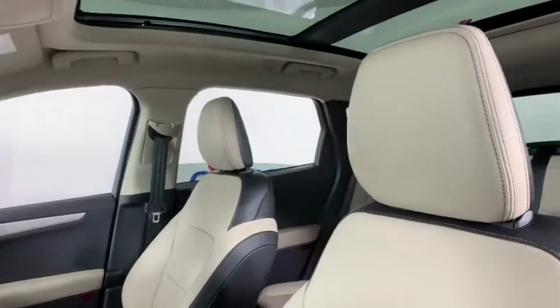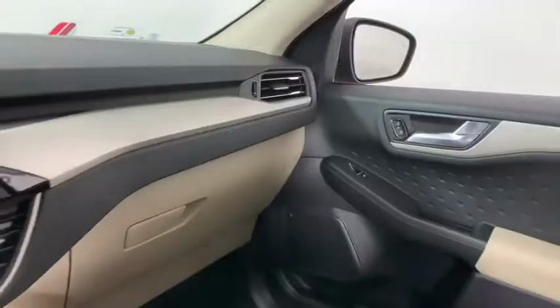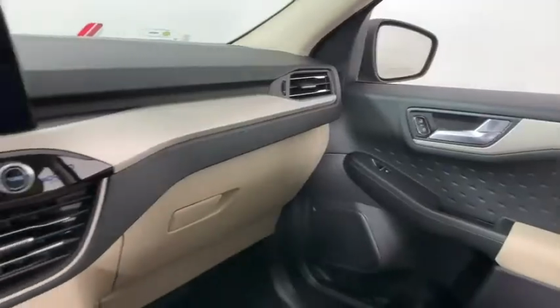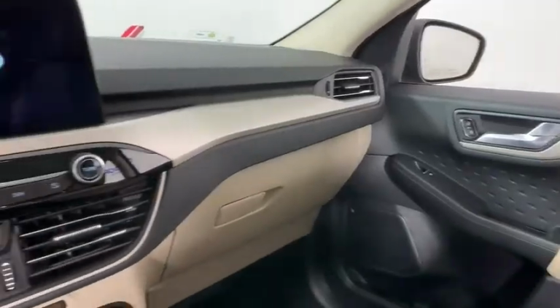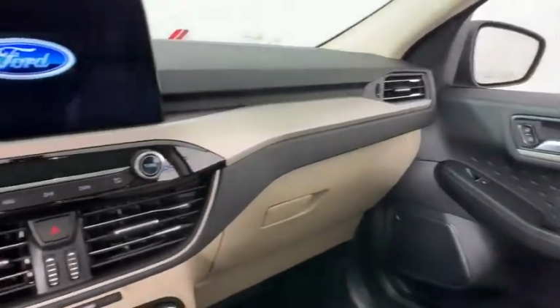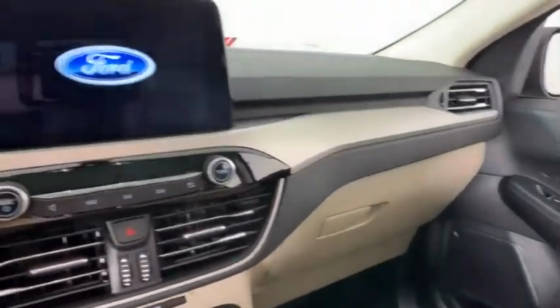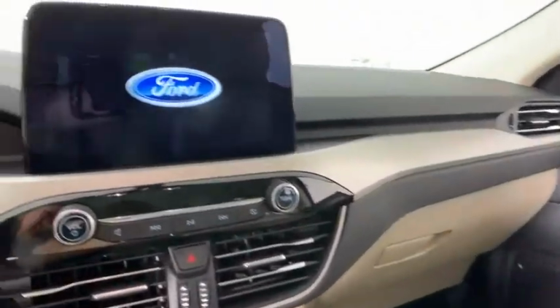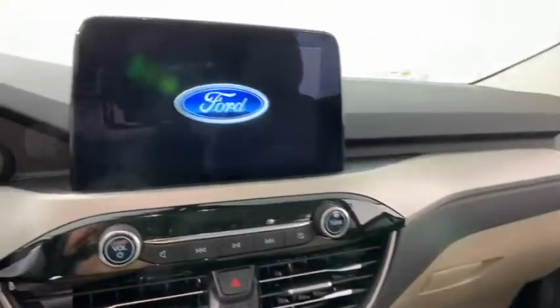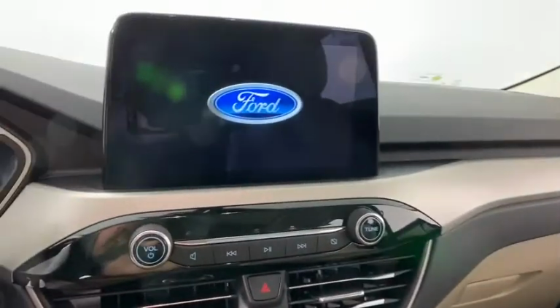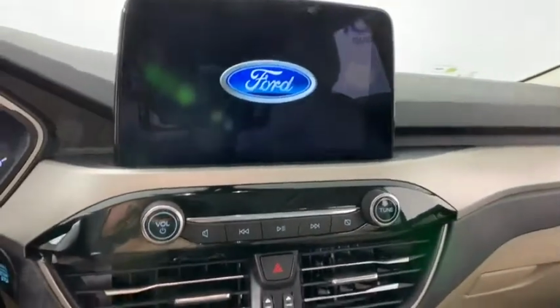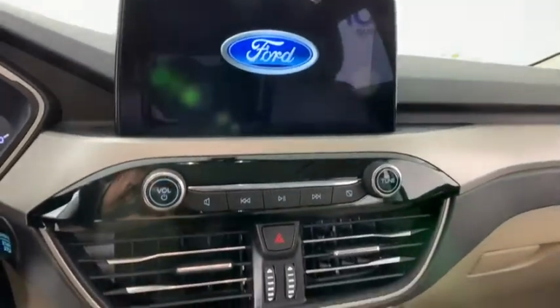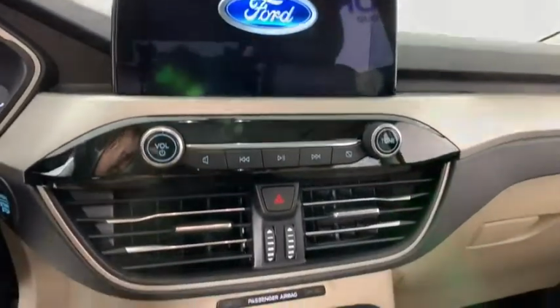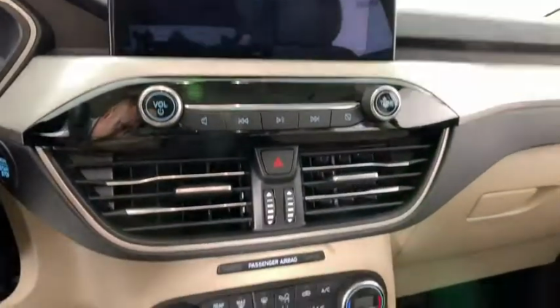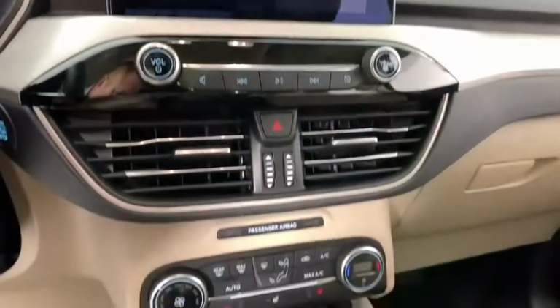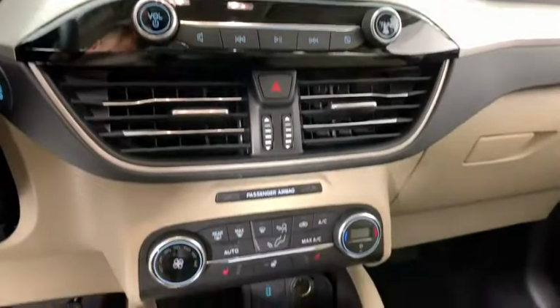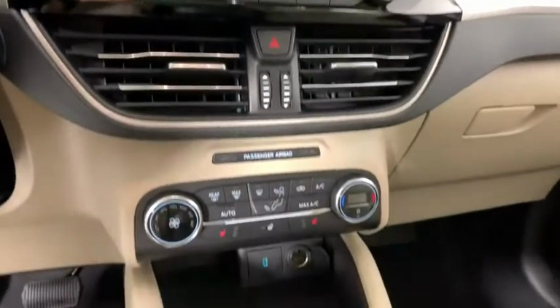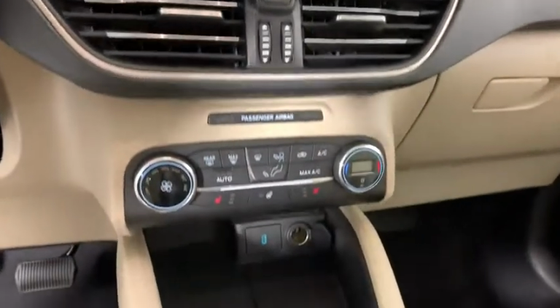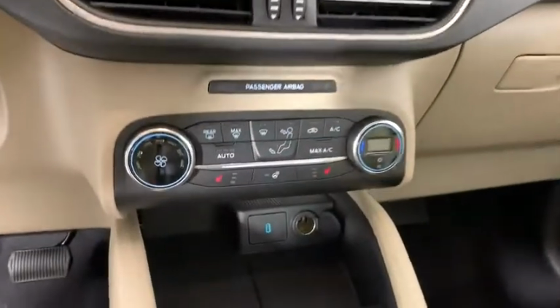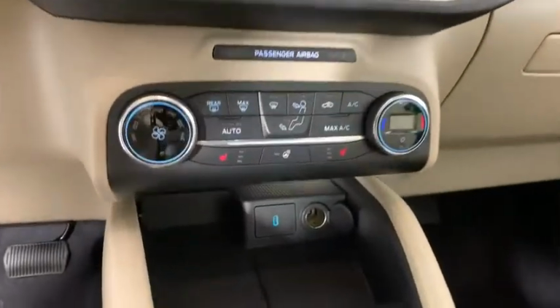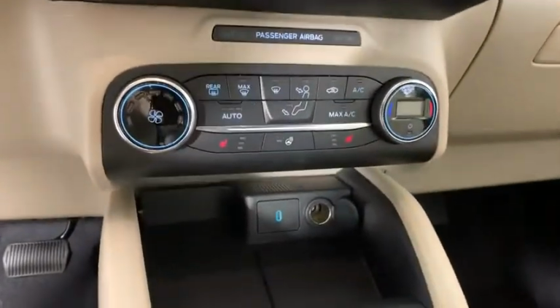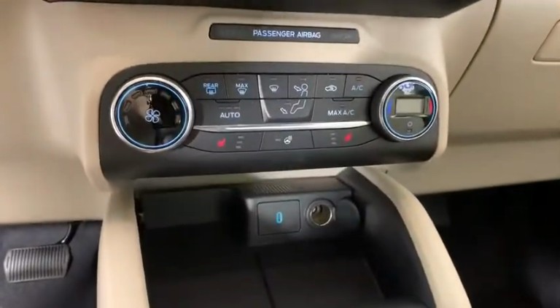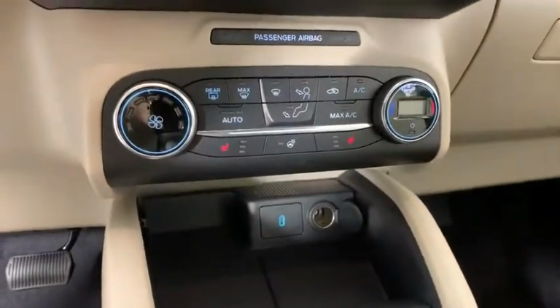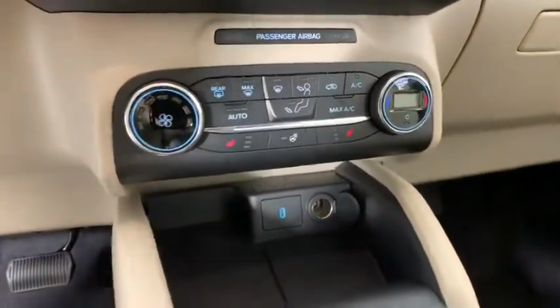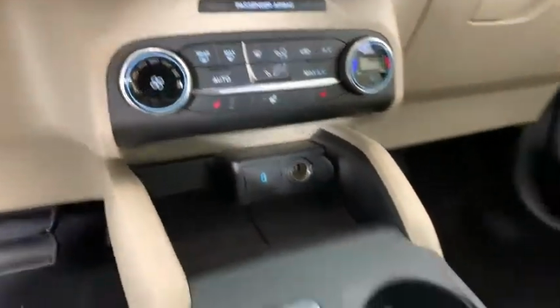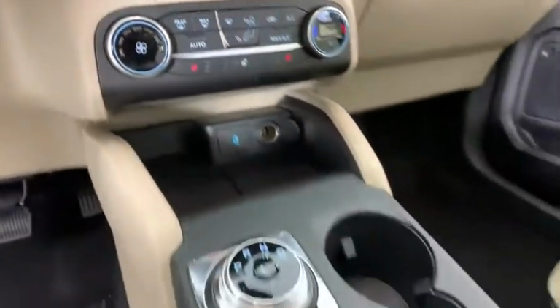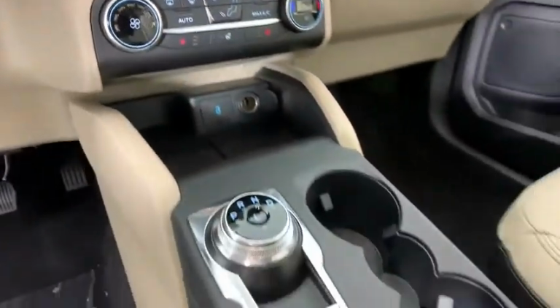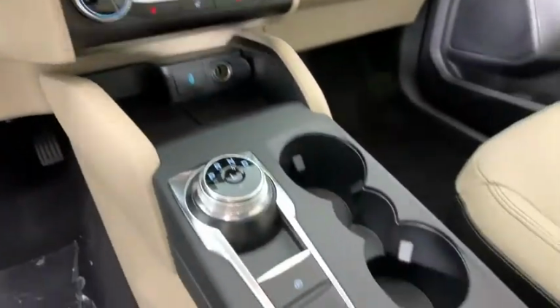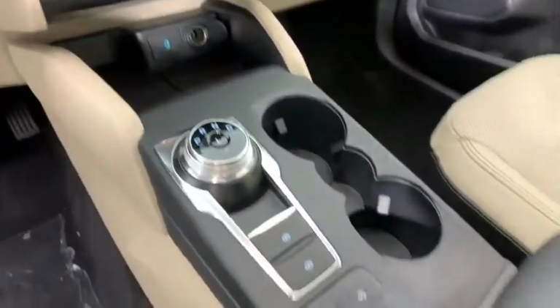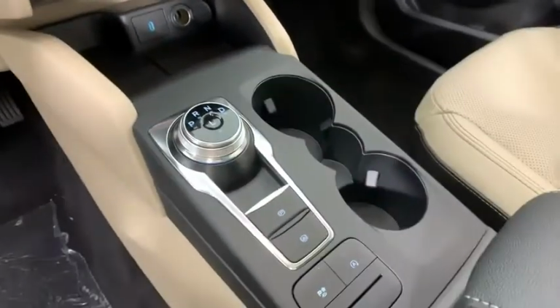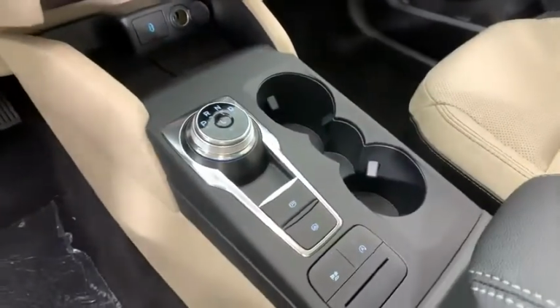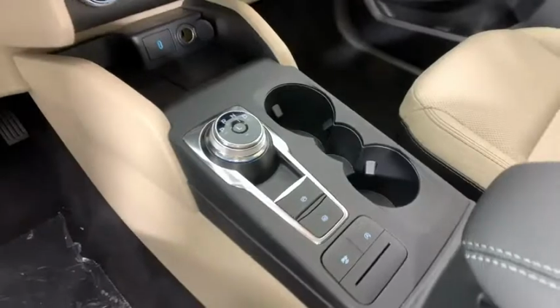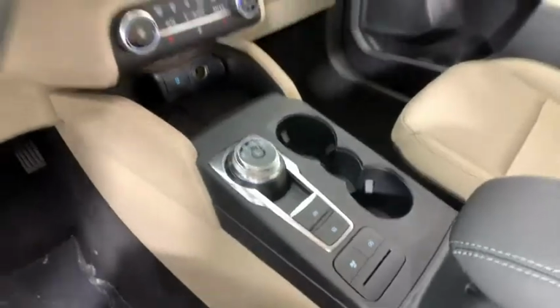AM-FM stereo radio, heated front seats, heated steering wheel, electronic stability control, compass, power windows, rear window defroster, trip computer.